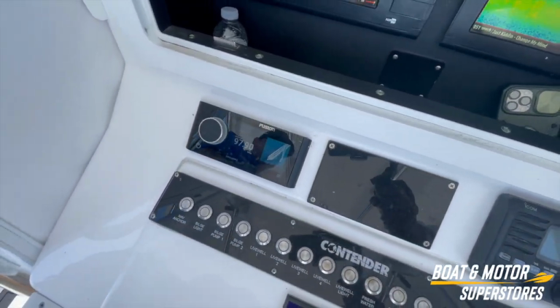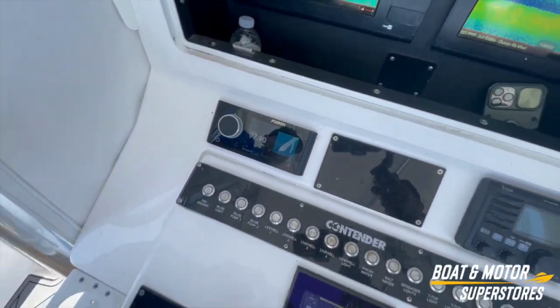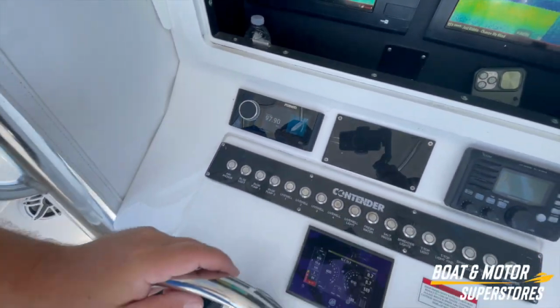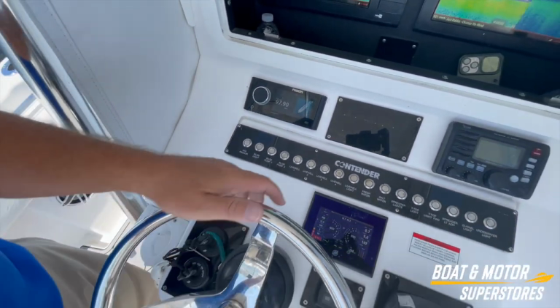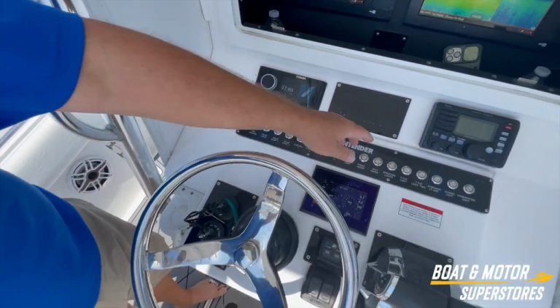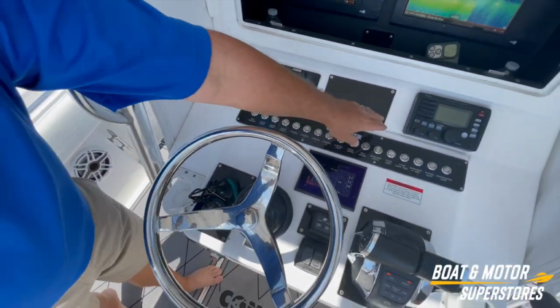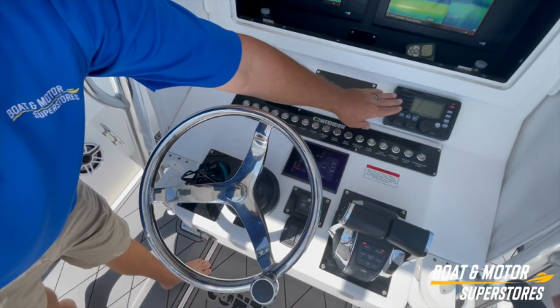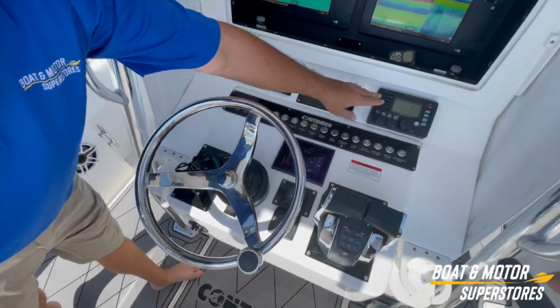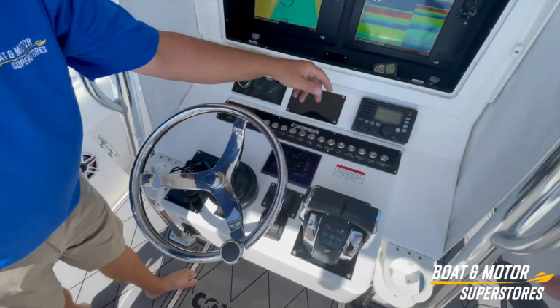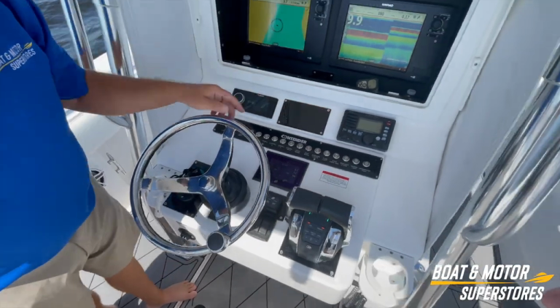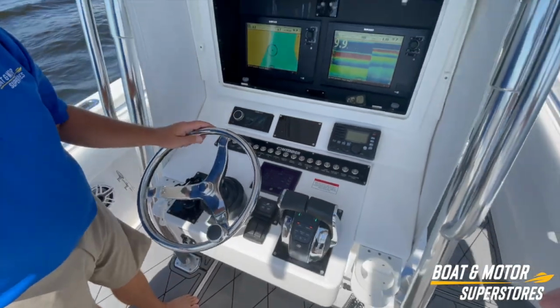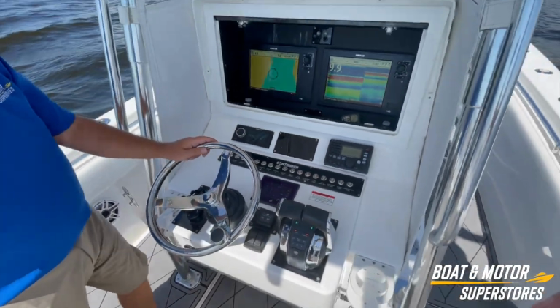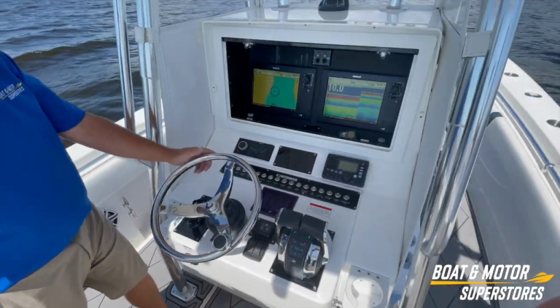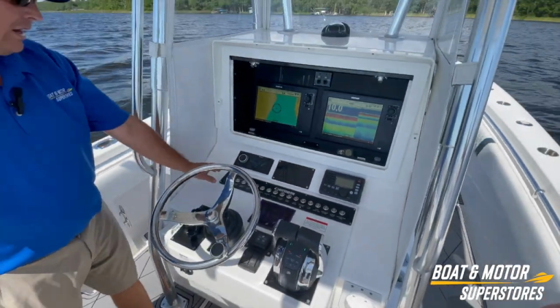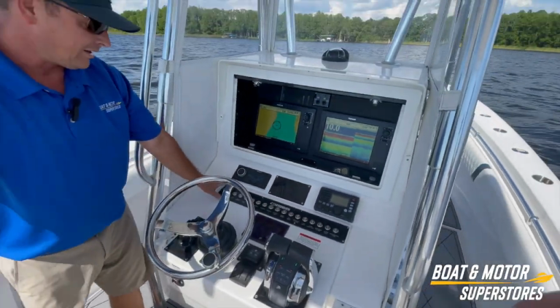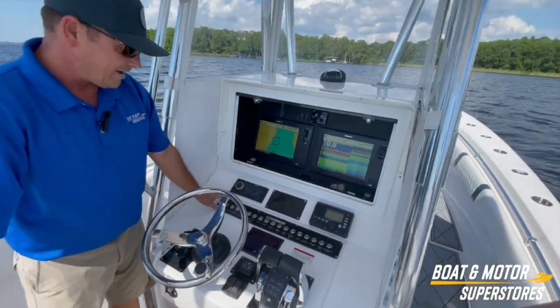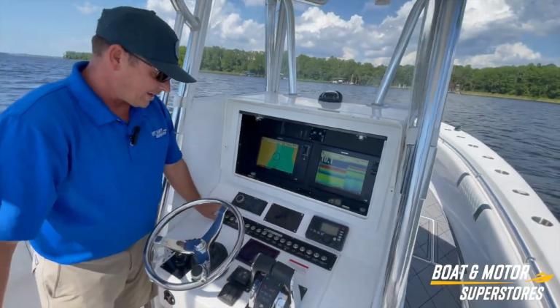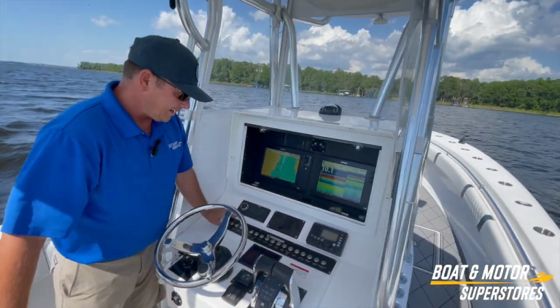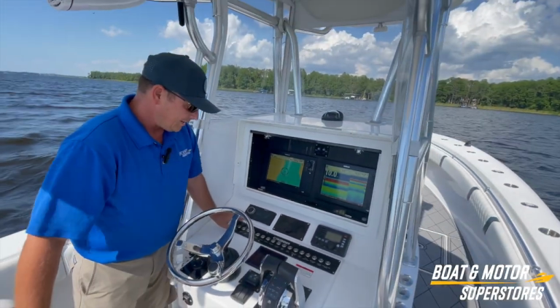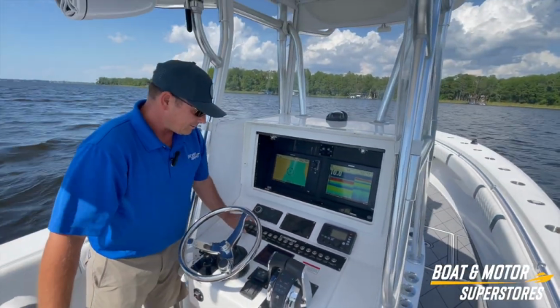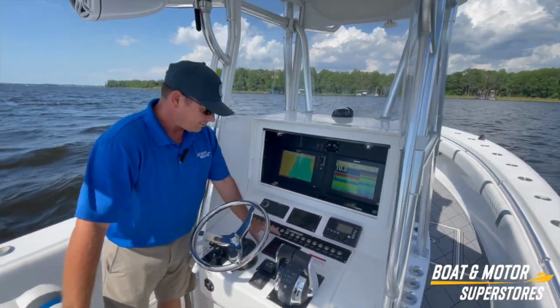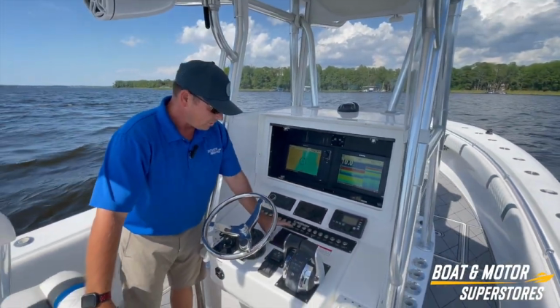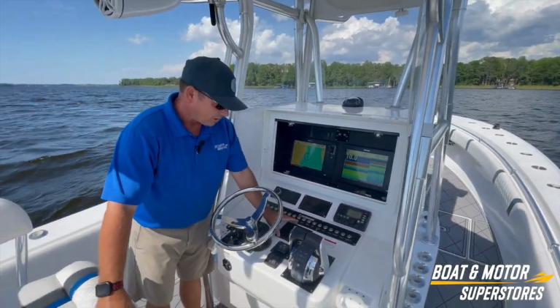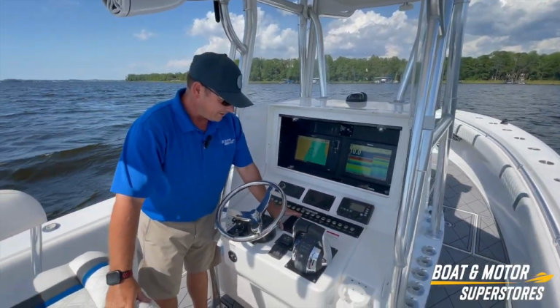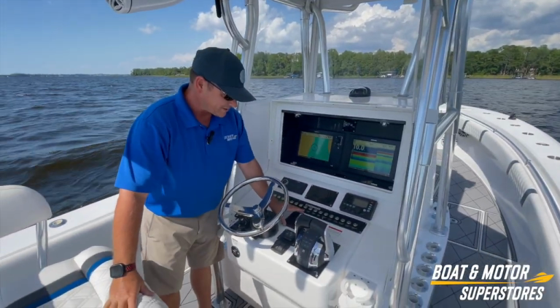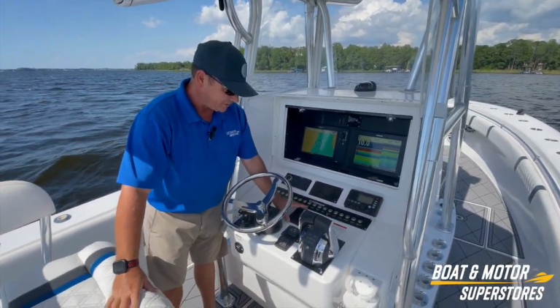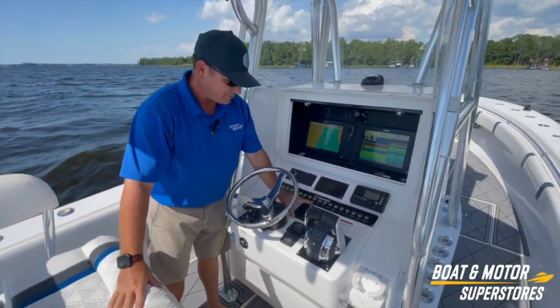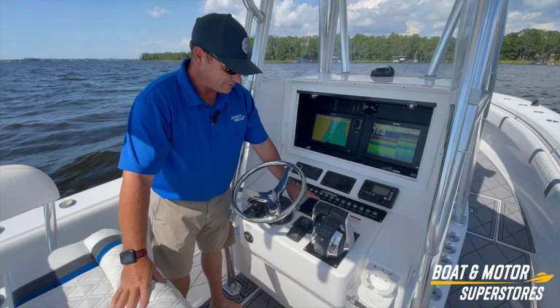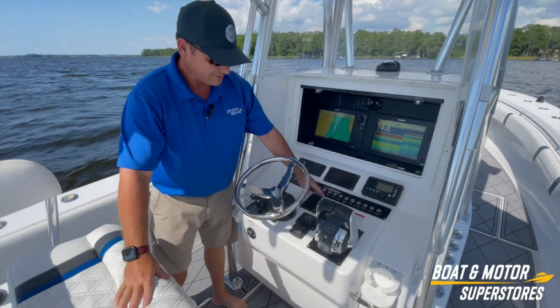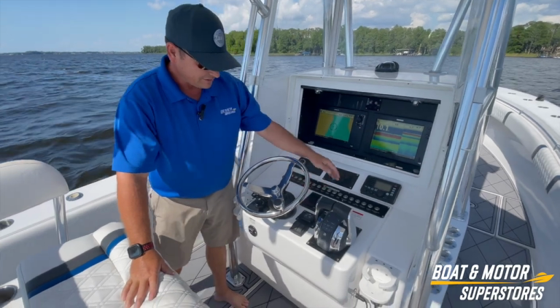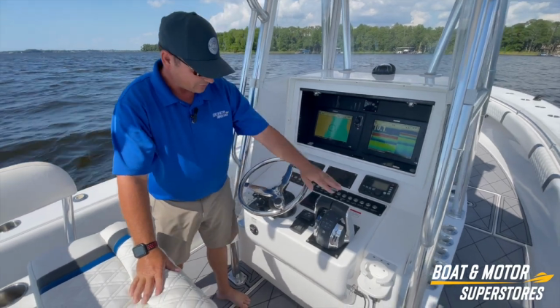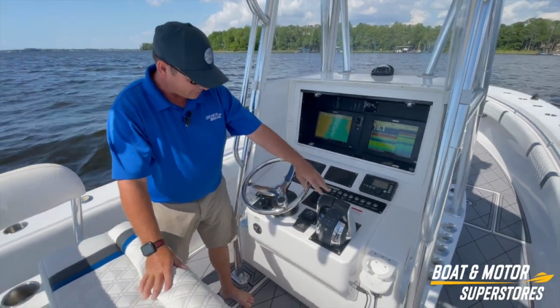You've got an ICOM in-dash VHF, all your nav panel right here, Mercury vessel view, and the throttle.